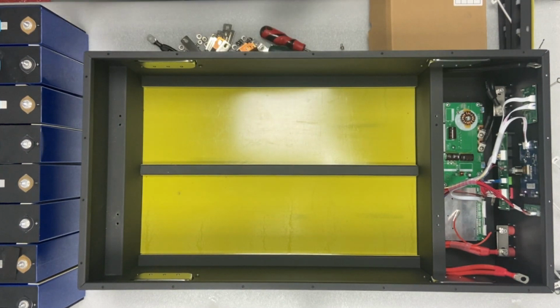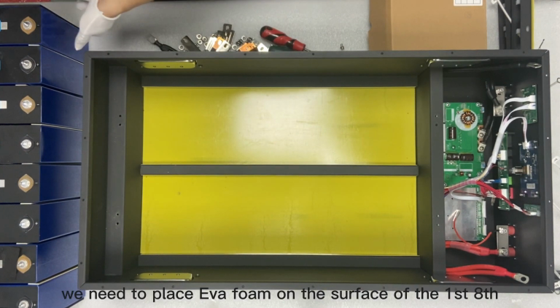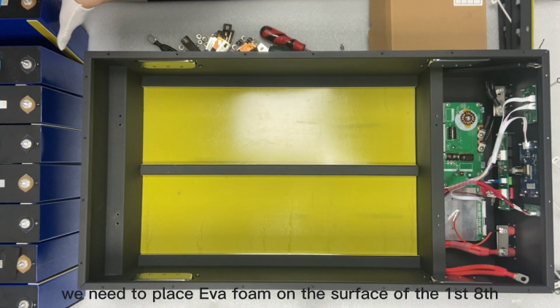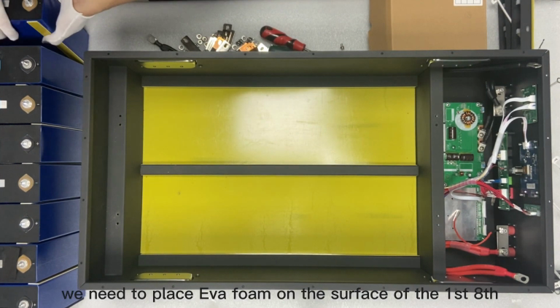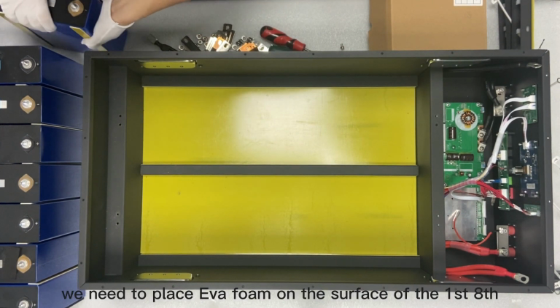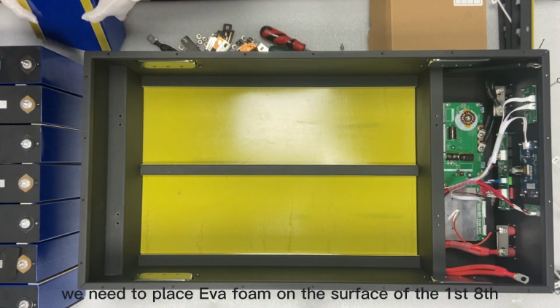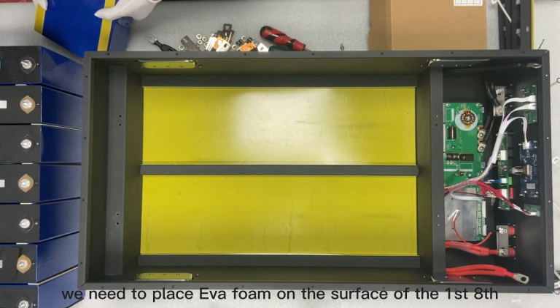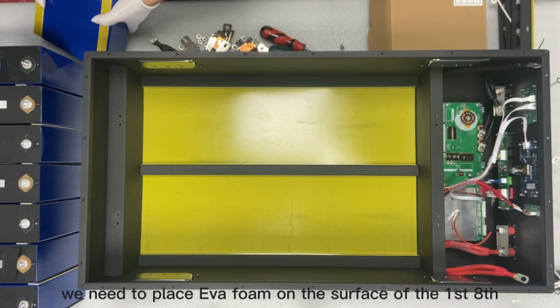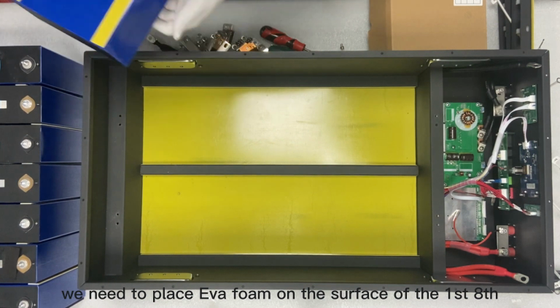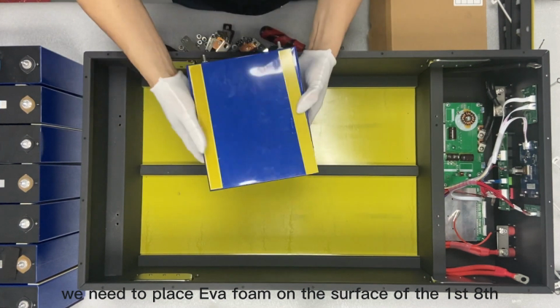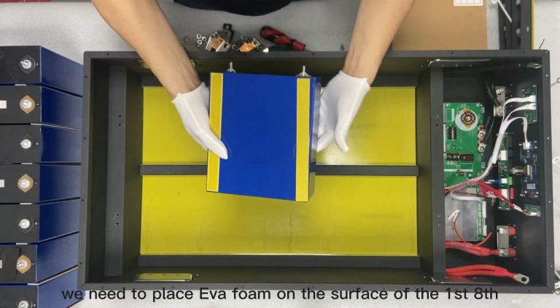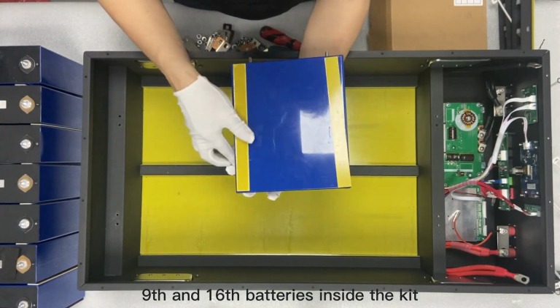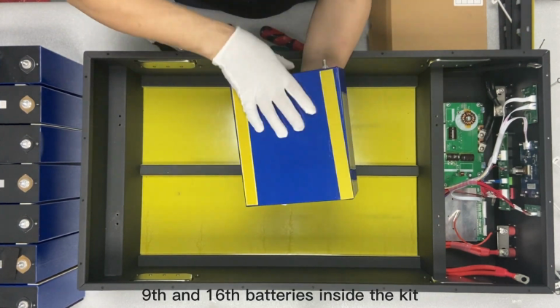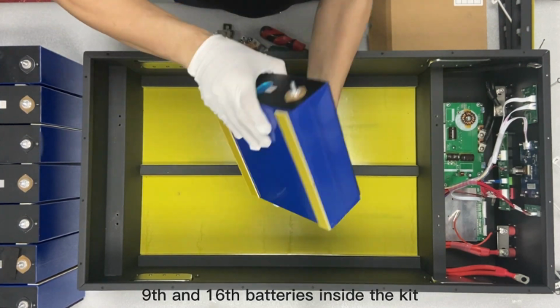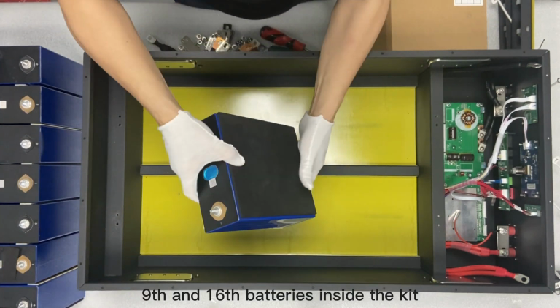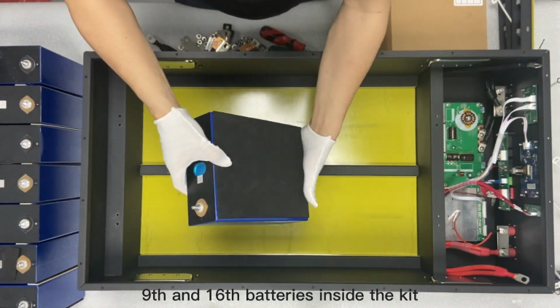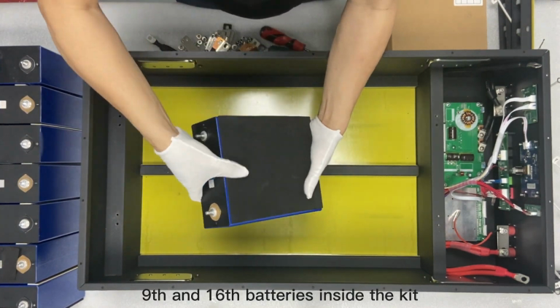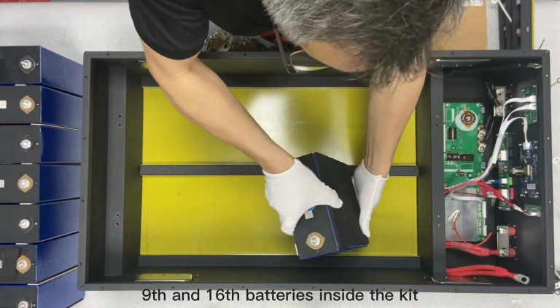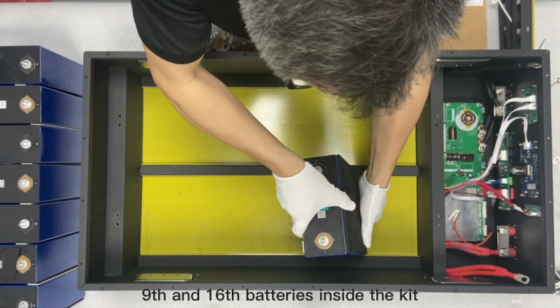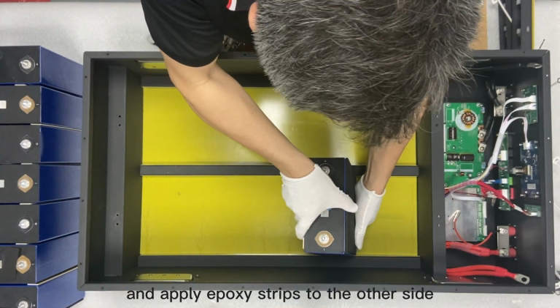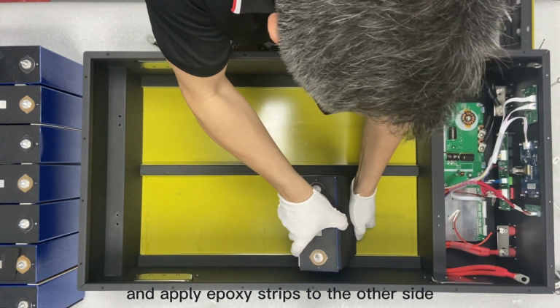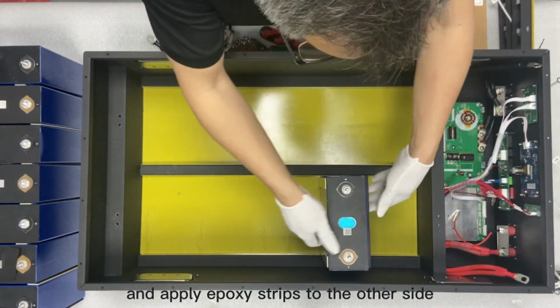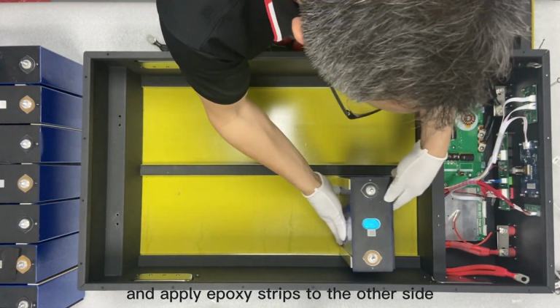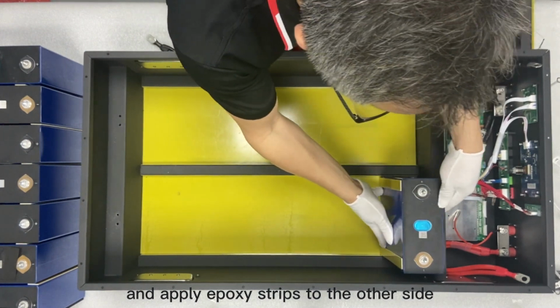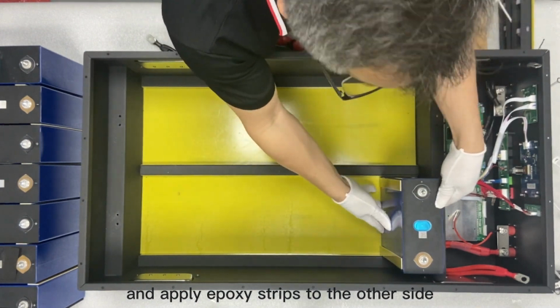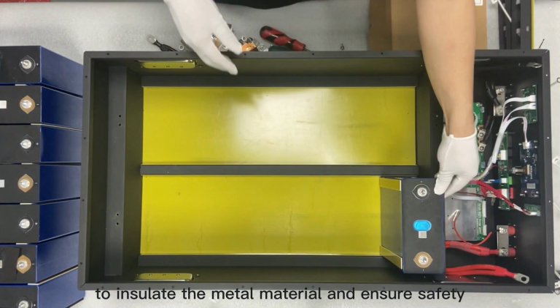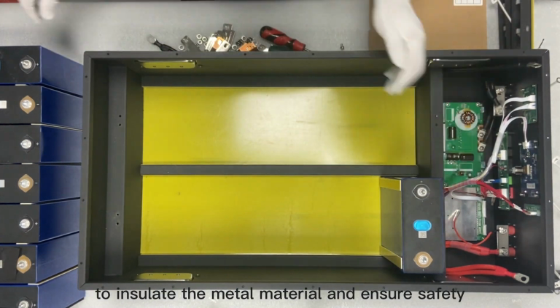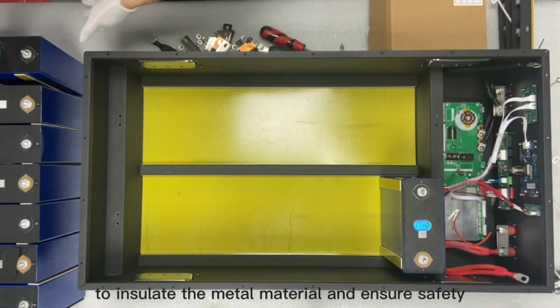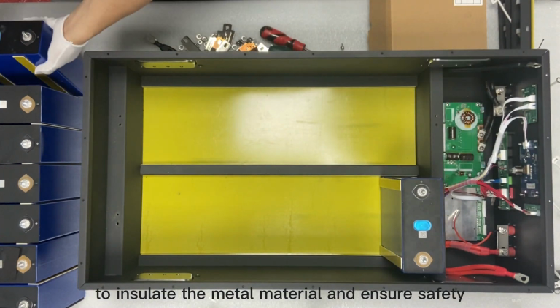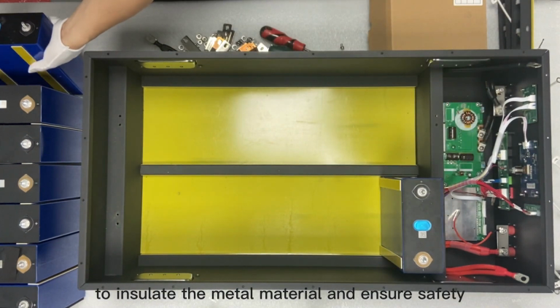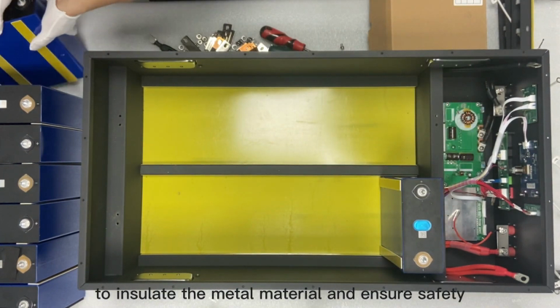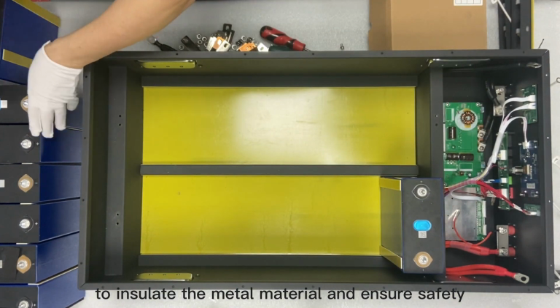We need to place EVA foam on the surface of the first, eighth, ninth, and sixteenth batteries inside the kit, and apply epoxy strips to the other side to insulate the metal material and ensure safety.